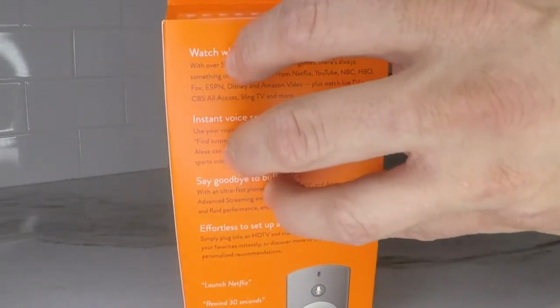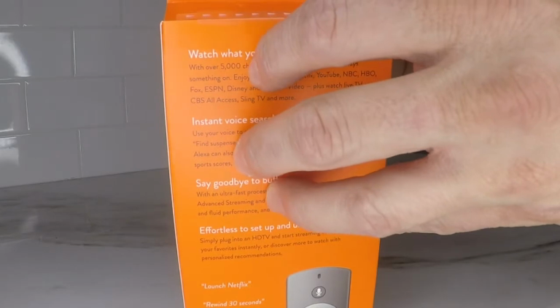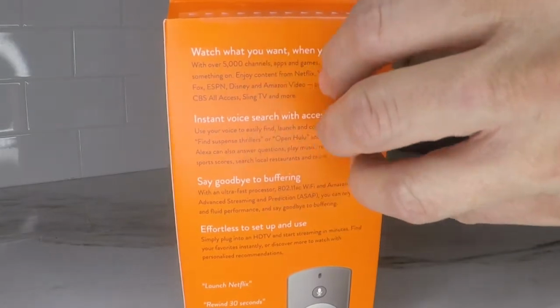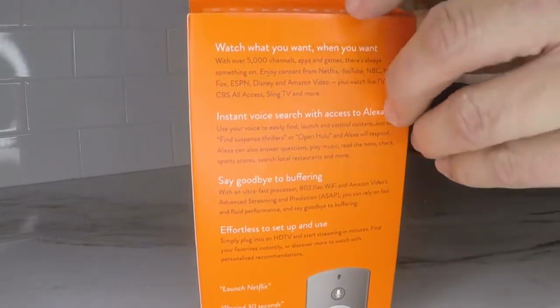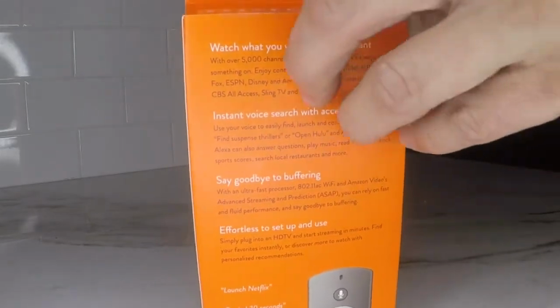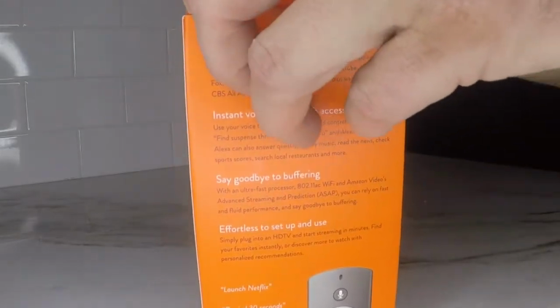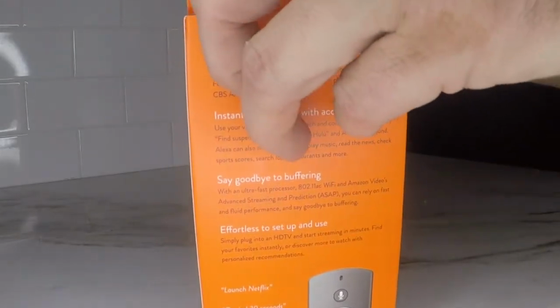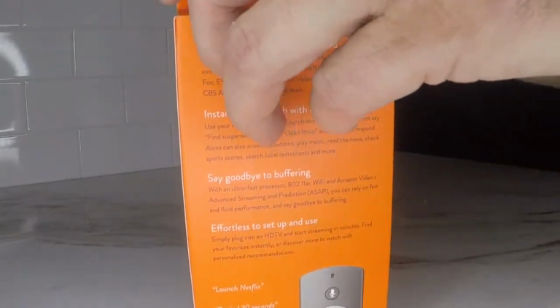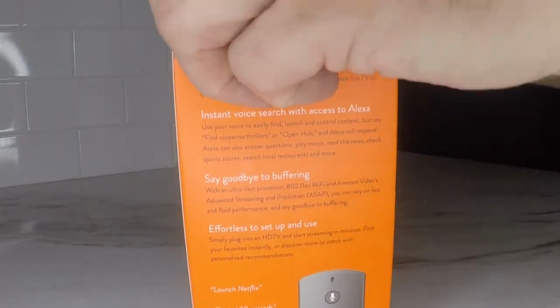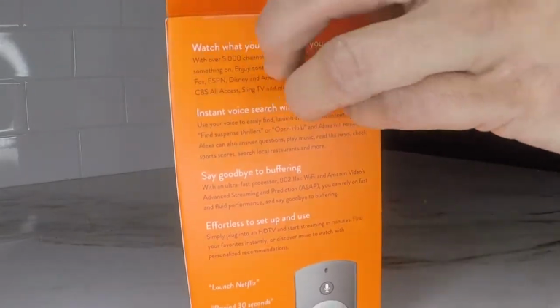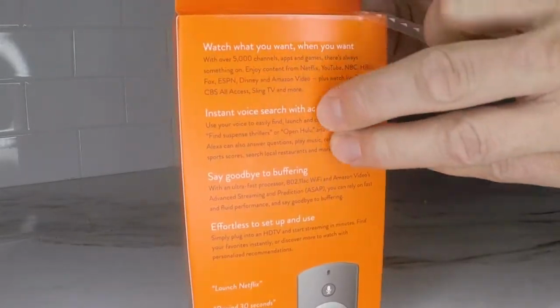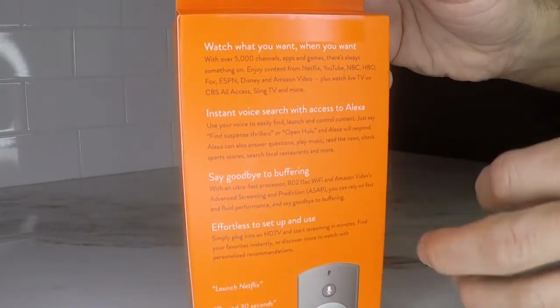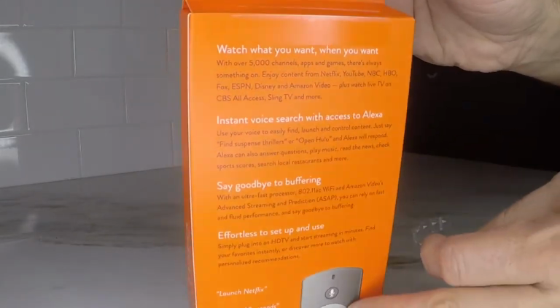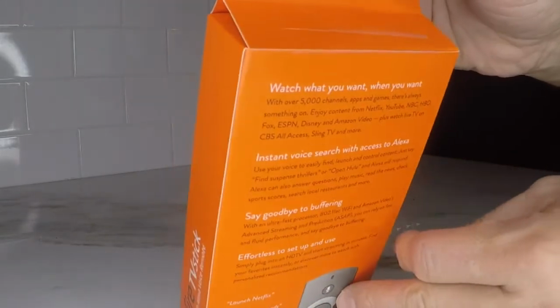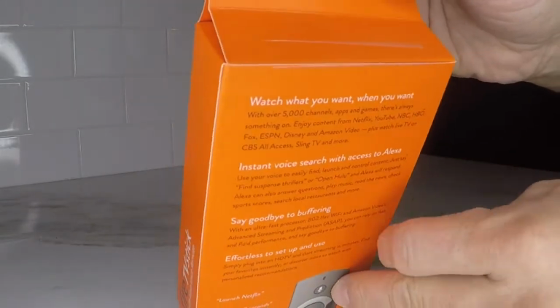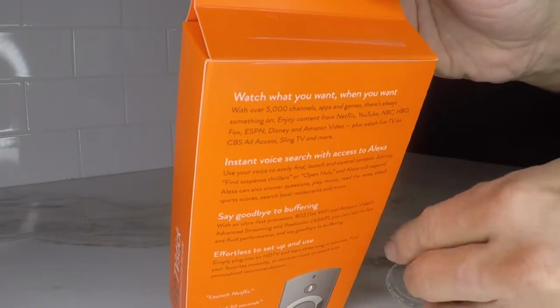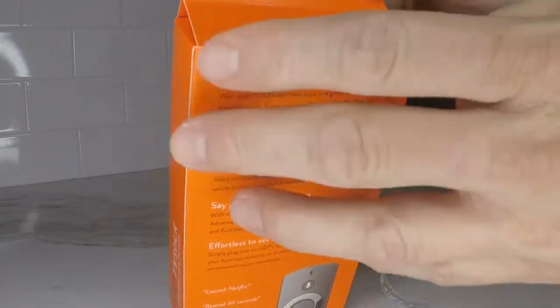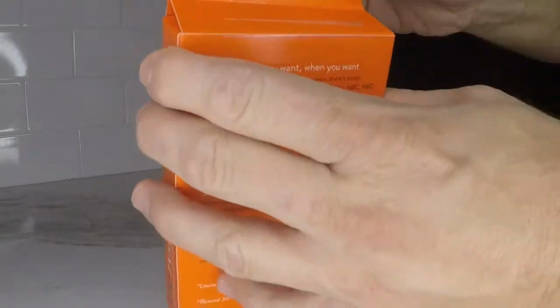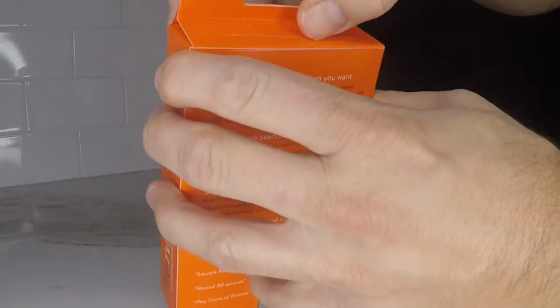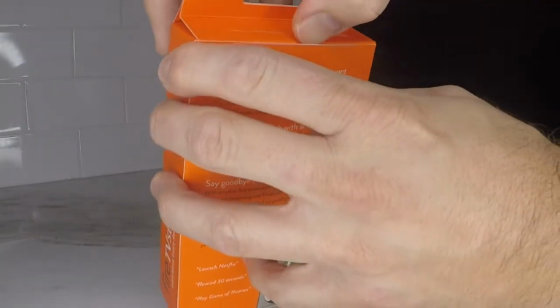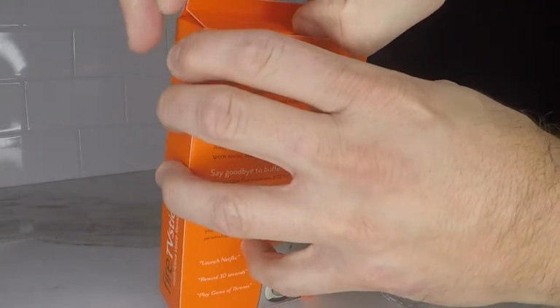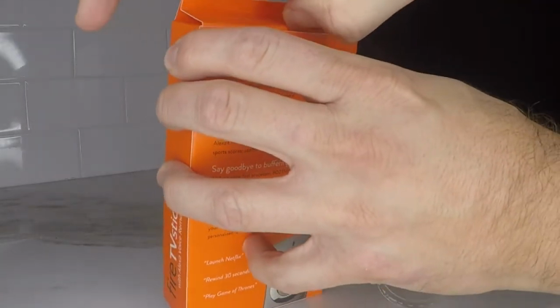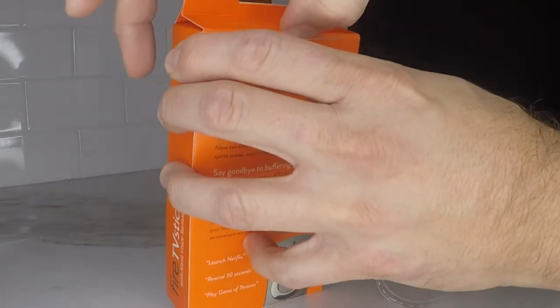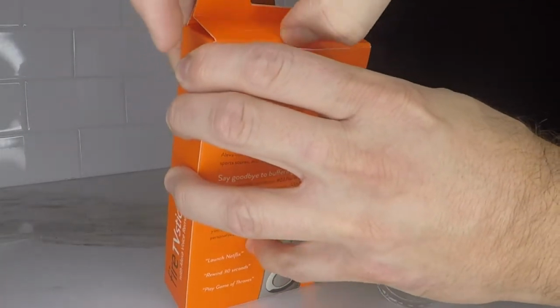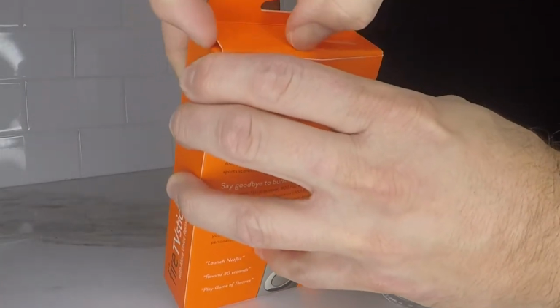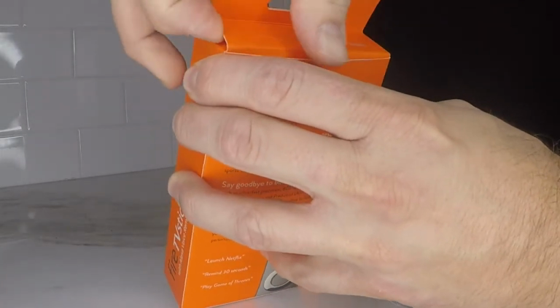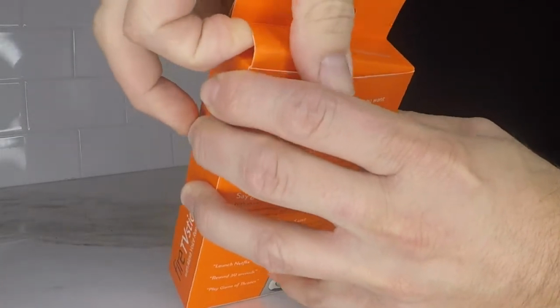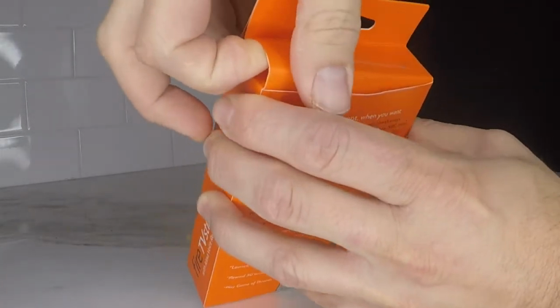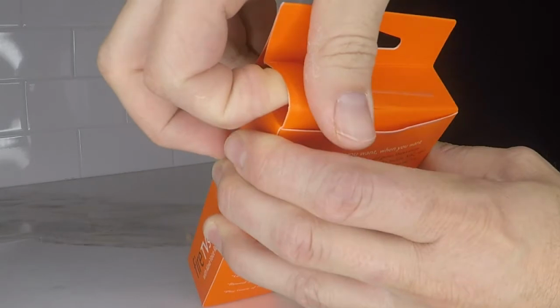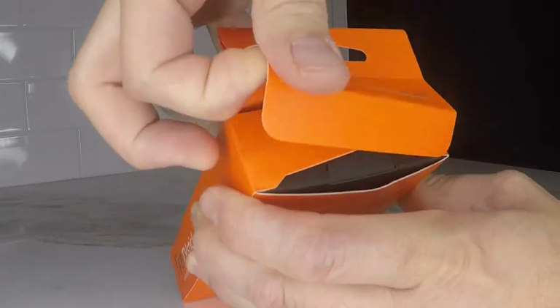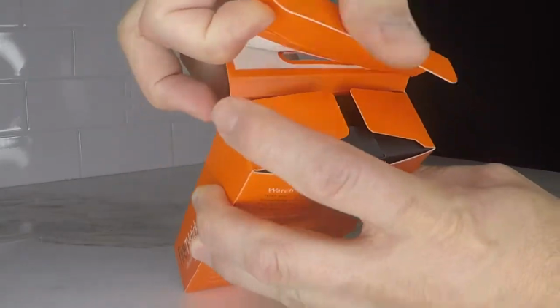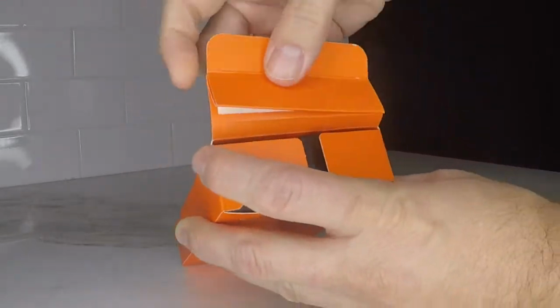To get the most out of your Fire Stick after you watch this video, make sure you watch my other video on jailbreaking the Fire Stick, which is essentially just allowing apps from unknown sources, and then installing the Downloader app, and then installing Kodi.